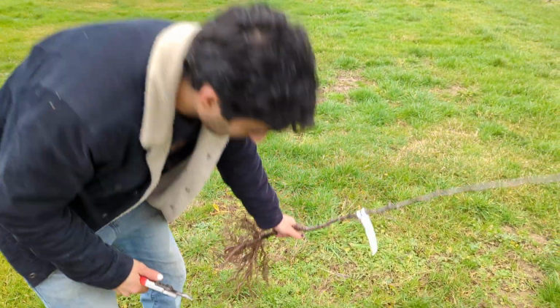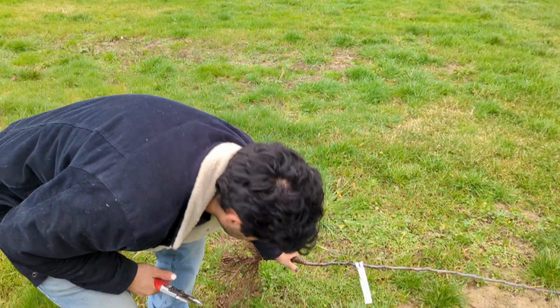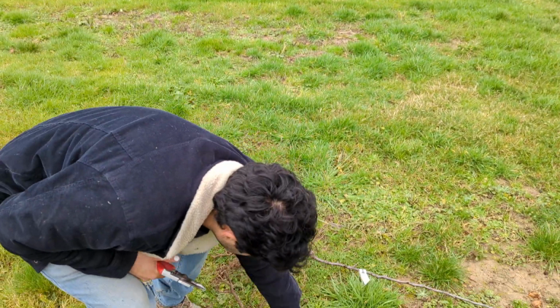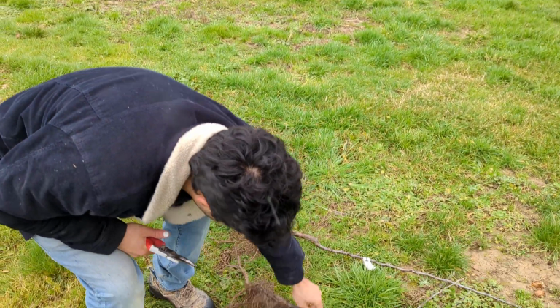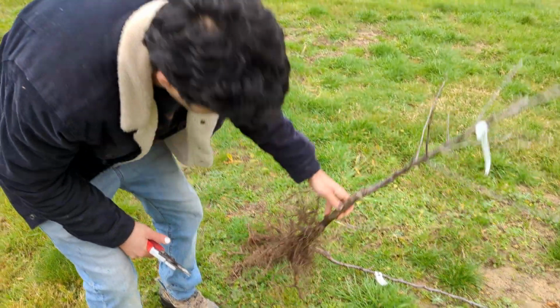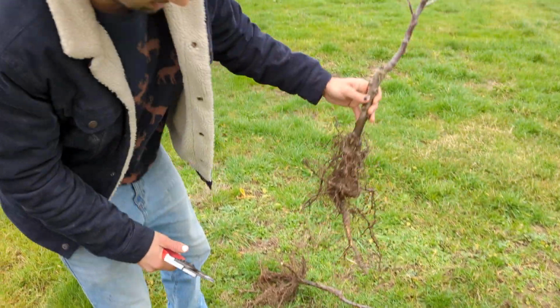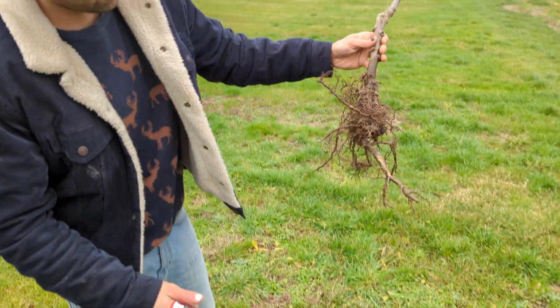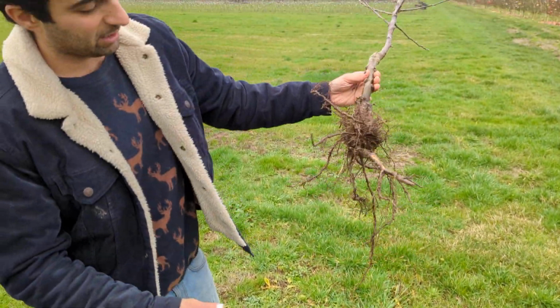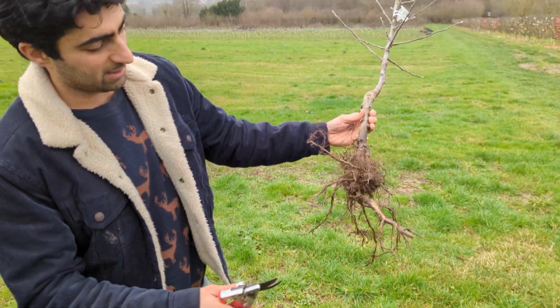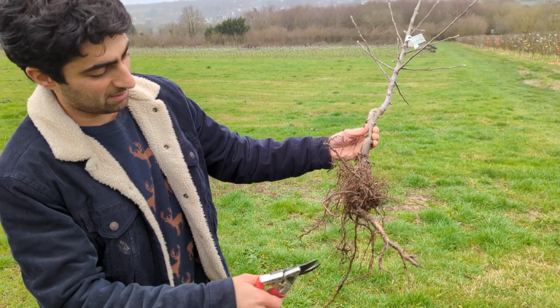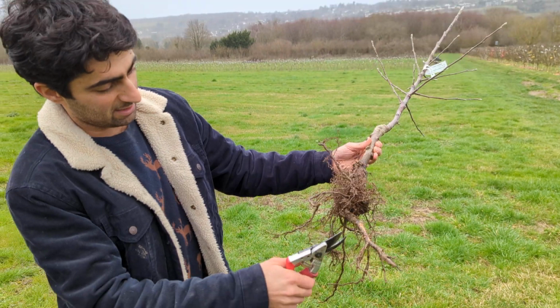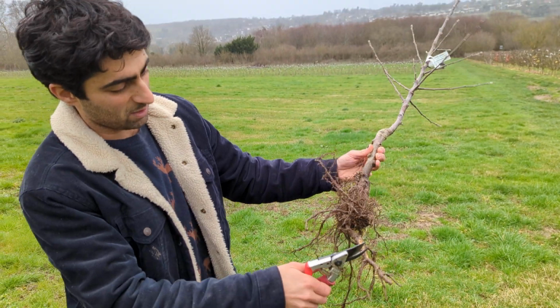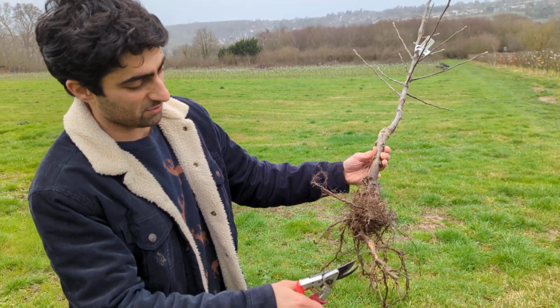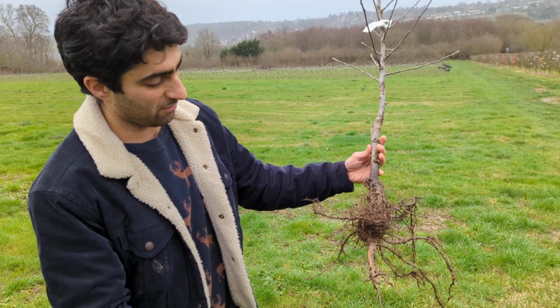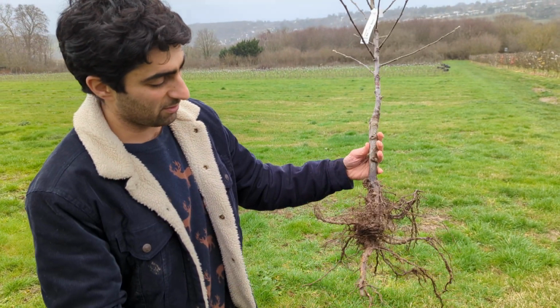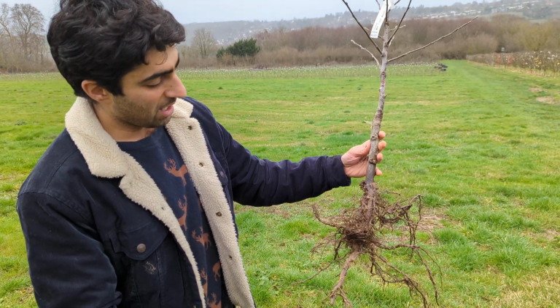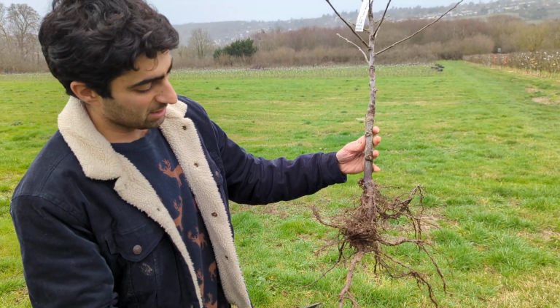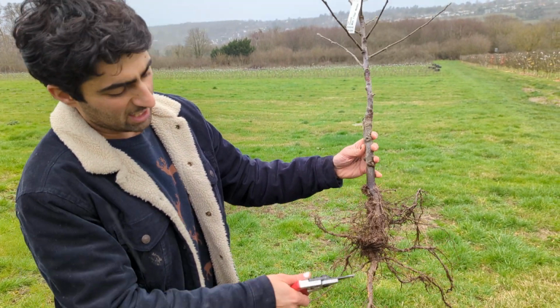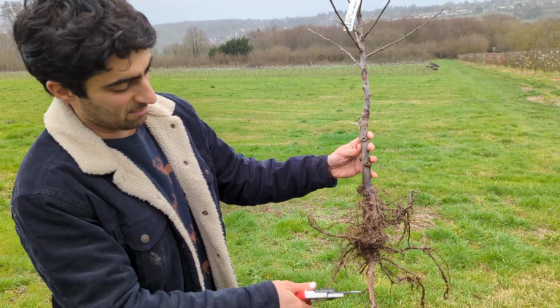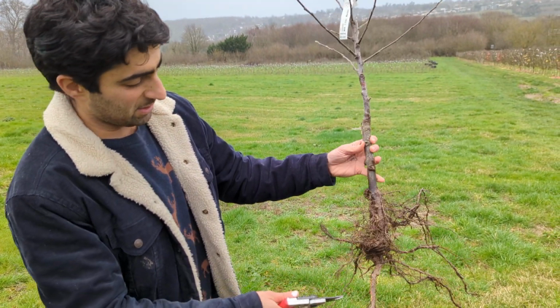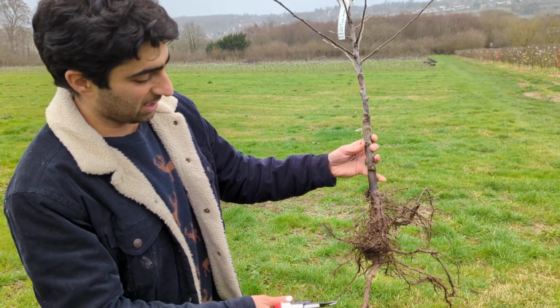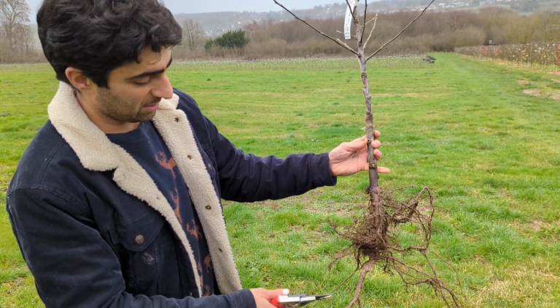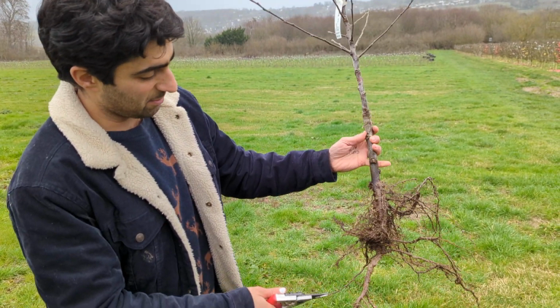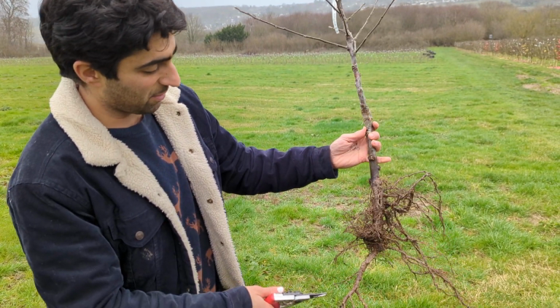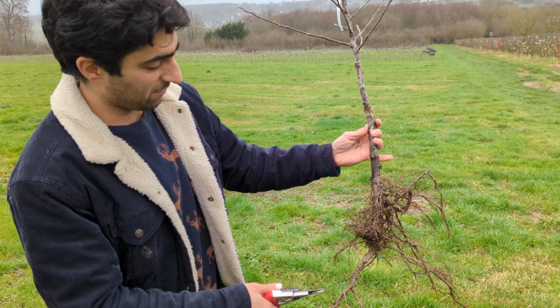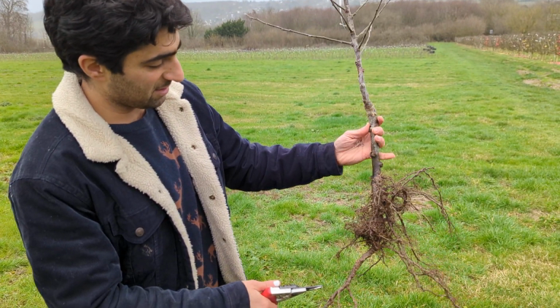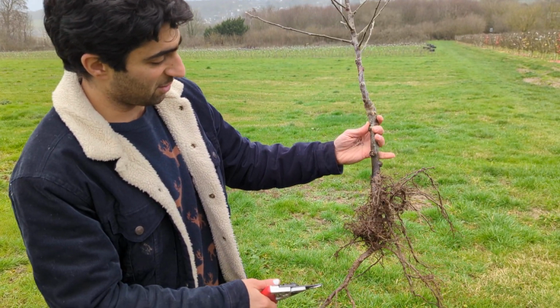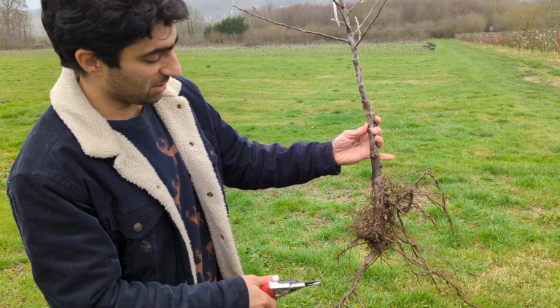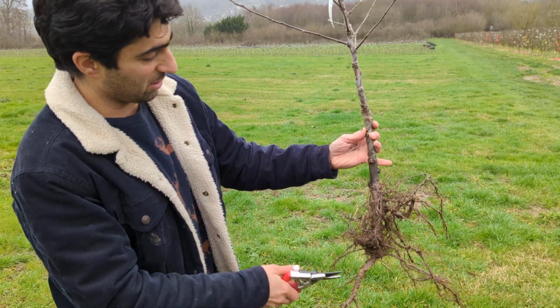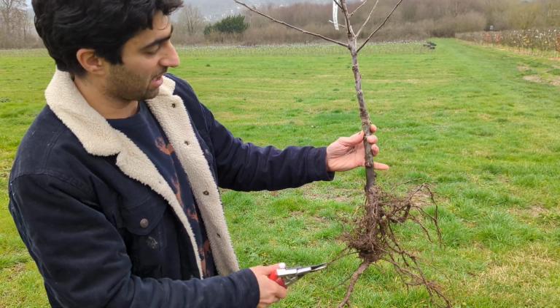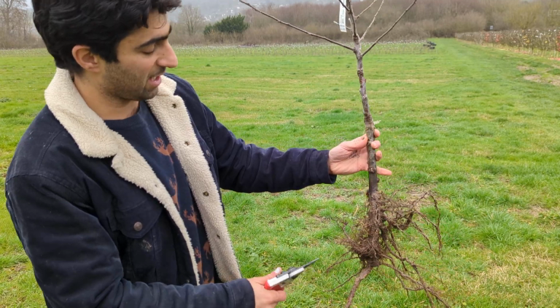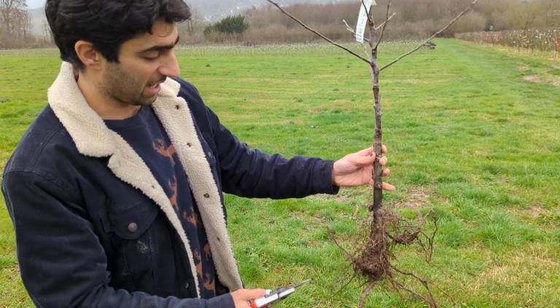I've got a second tree here. It's quite good down here — there's one strong root, slight damage when I was digging up the tree, but that won't affect it too much. You could cut it again.